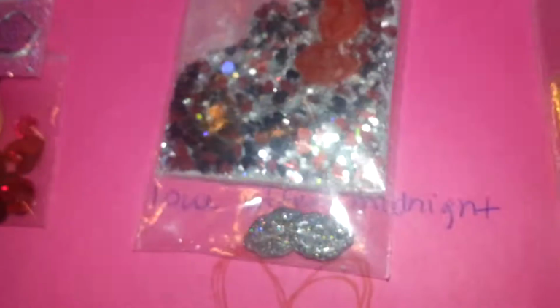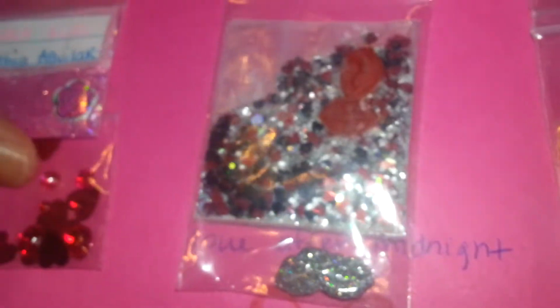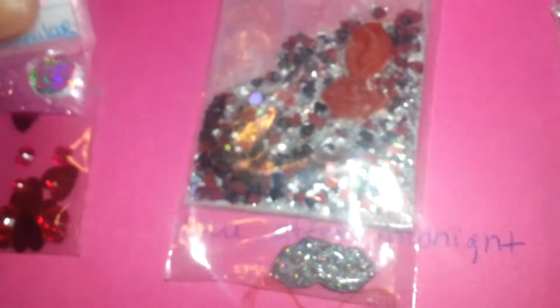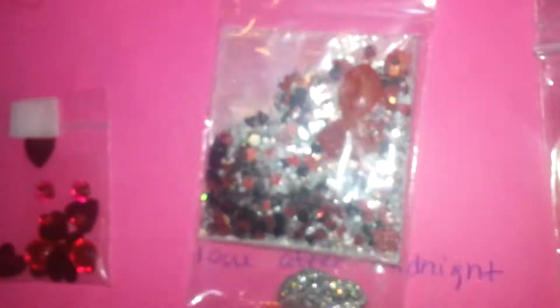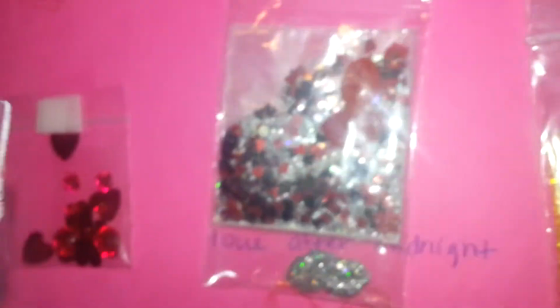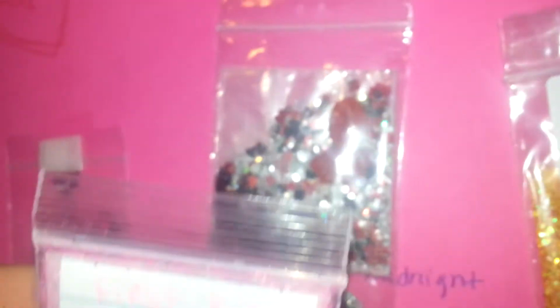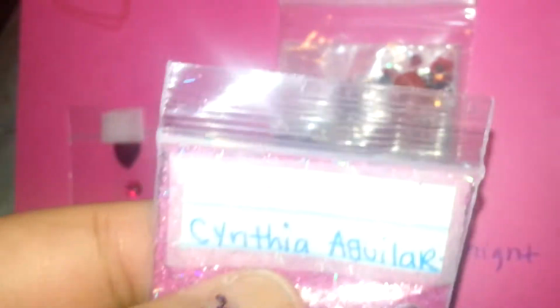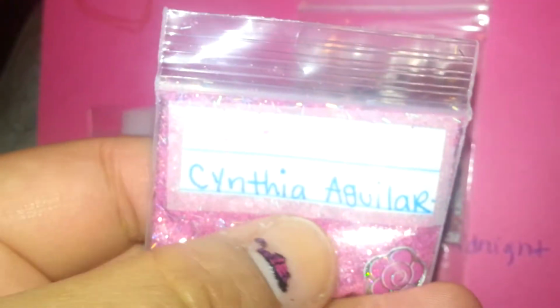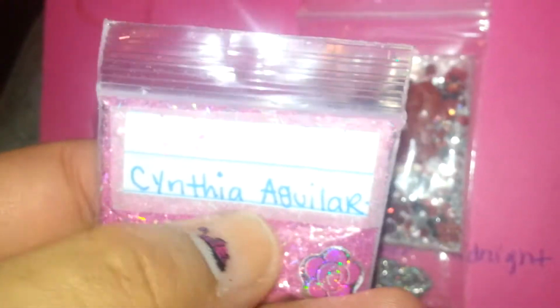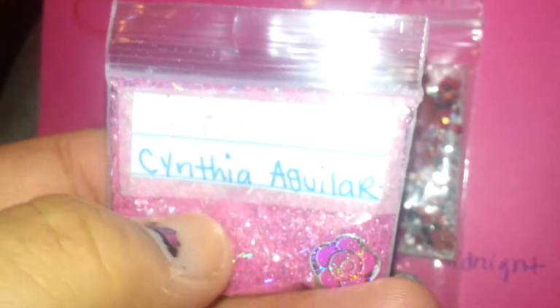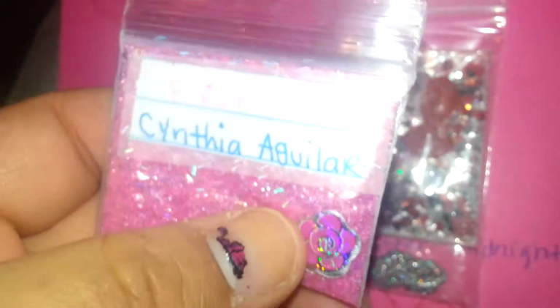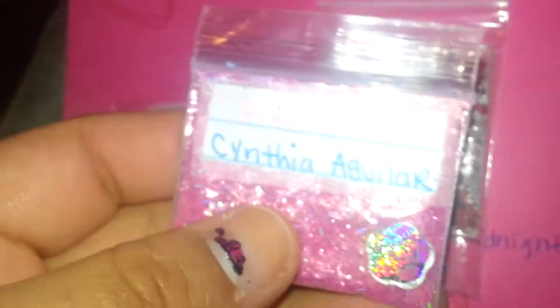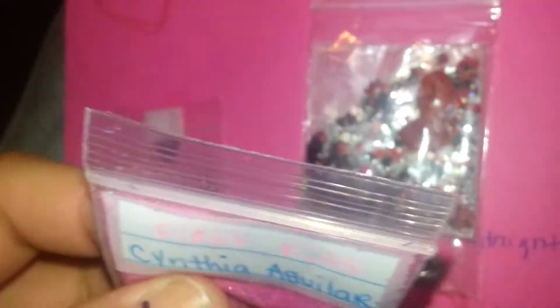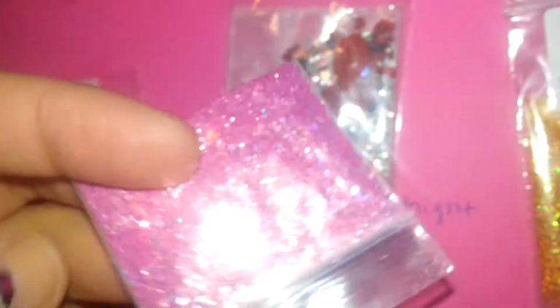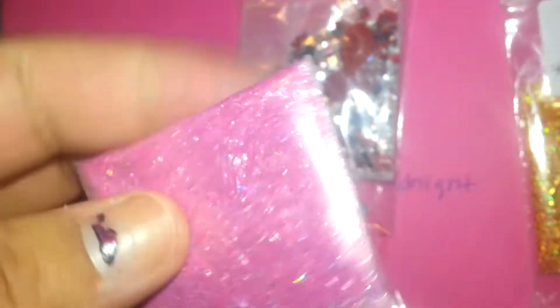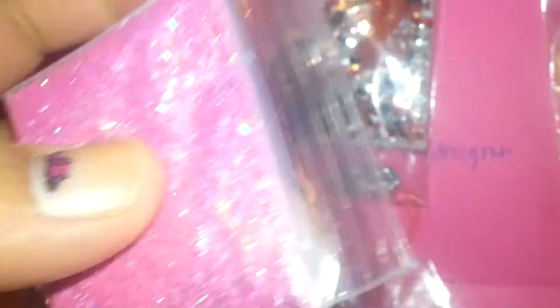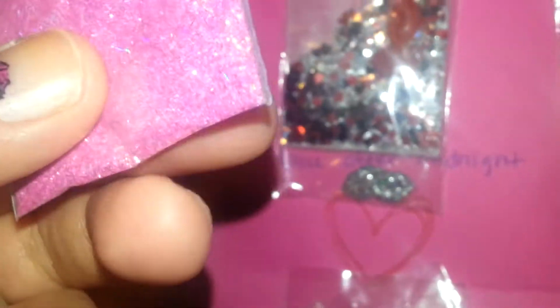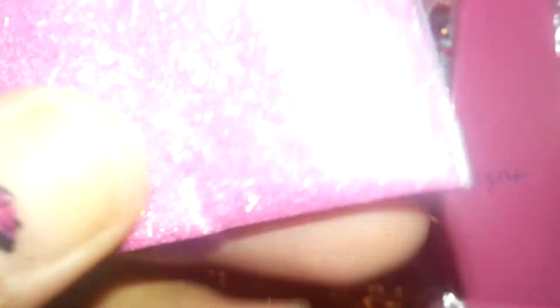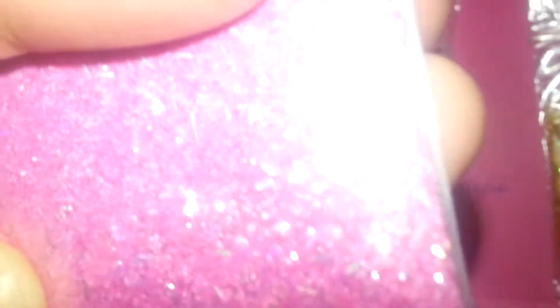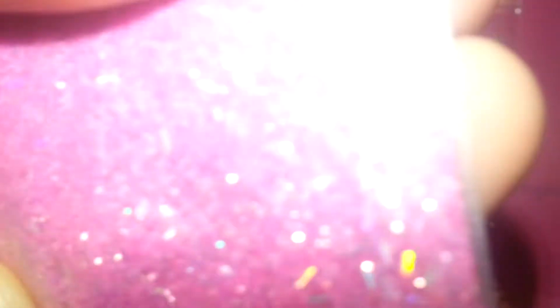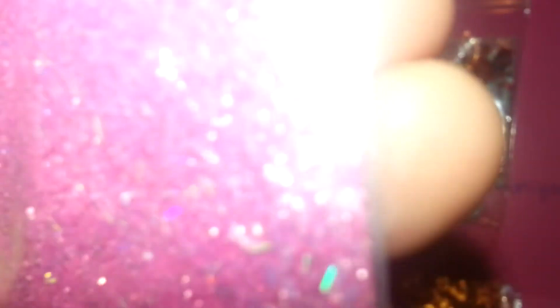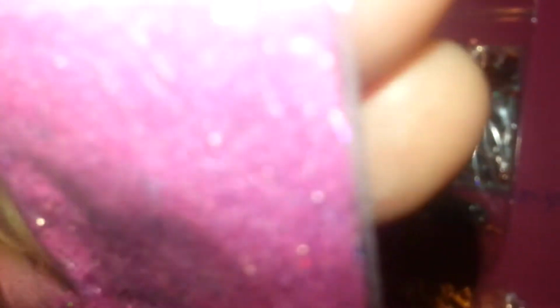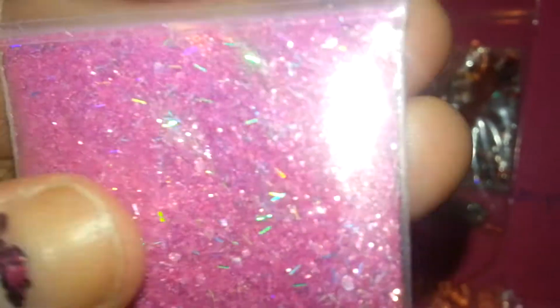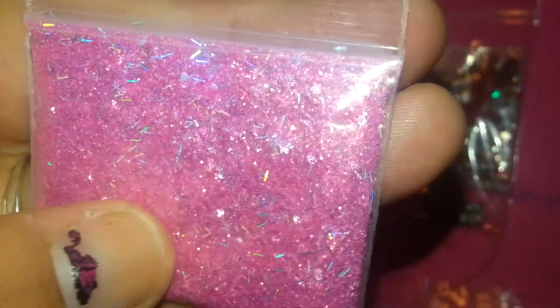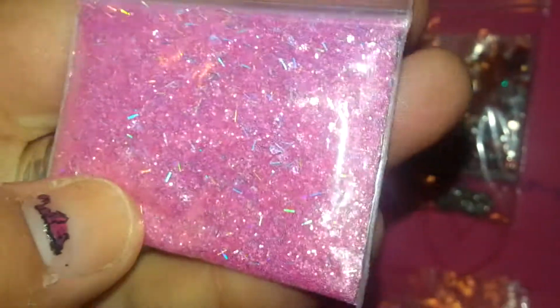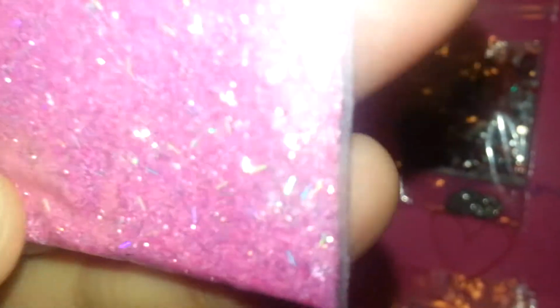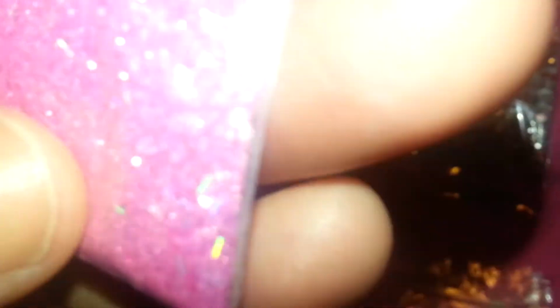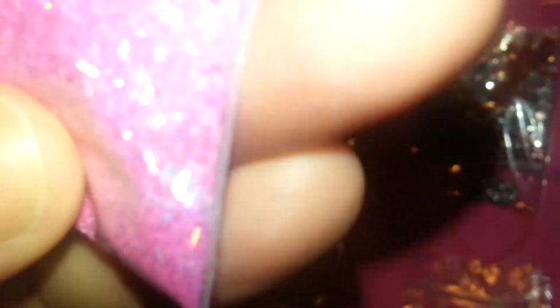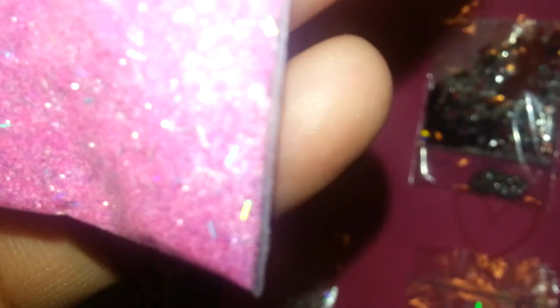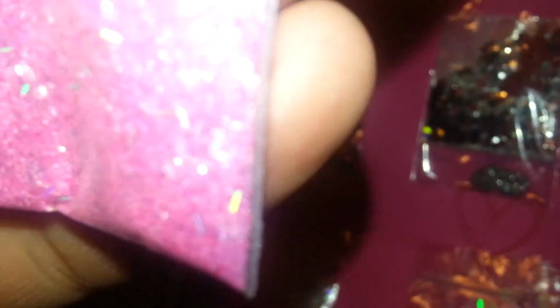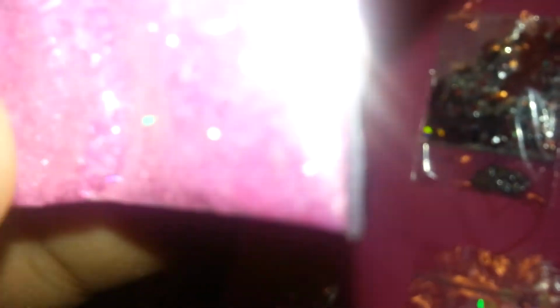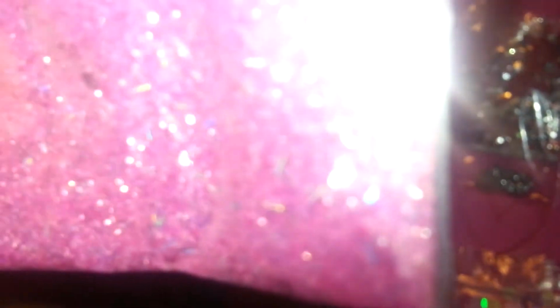So this is by Cynthia Aguilar — this is her YouTube name, go check her out. She's very sweet as well. This is a beautiful mix. It's a pink mix. There's silver holographic tinsel in there. It's a very, very fine mix.